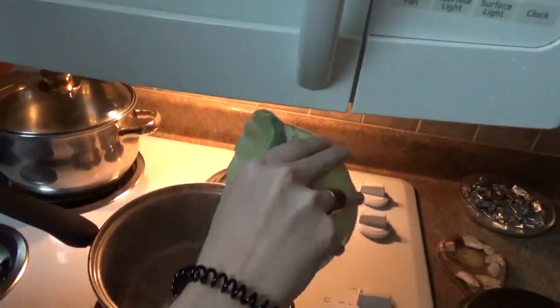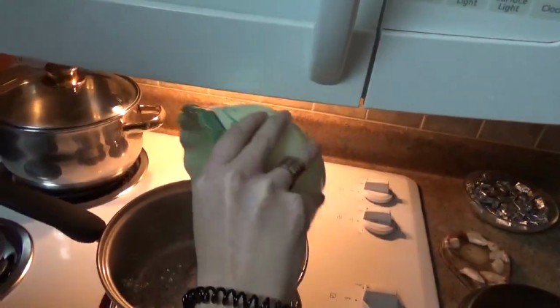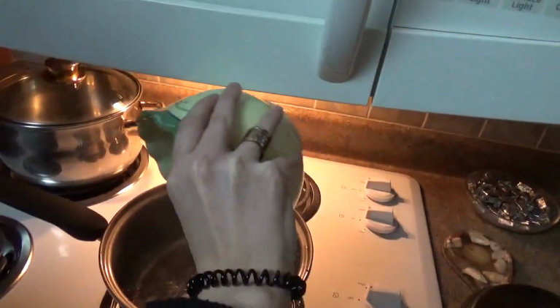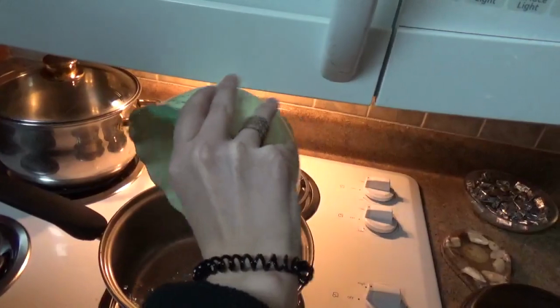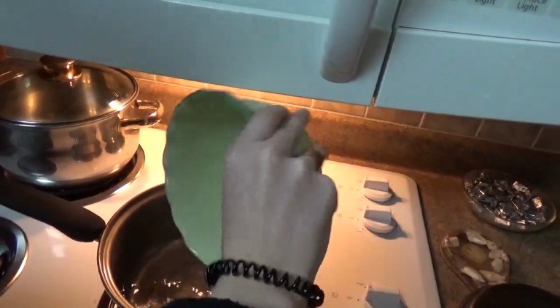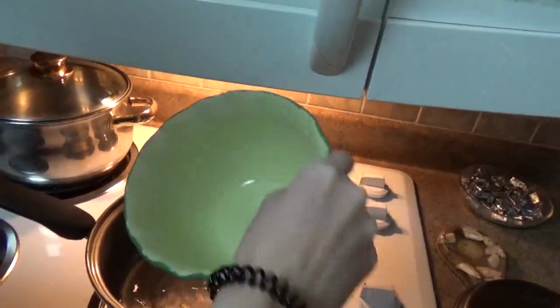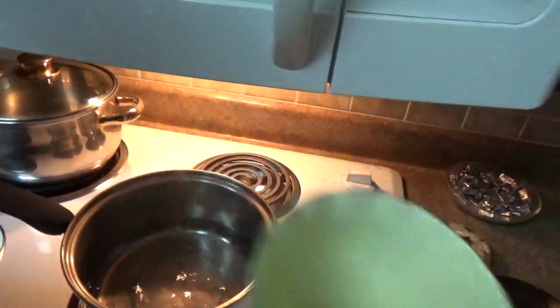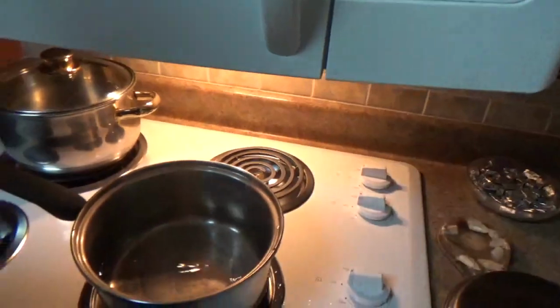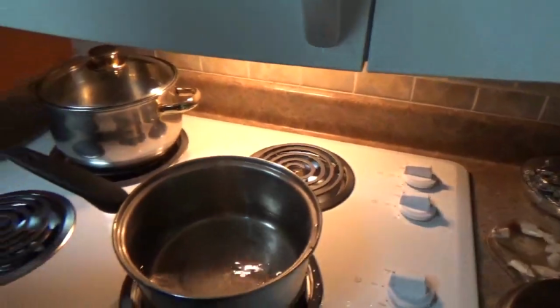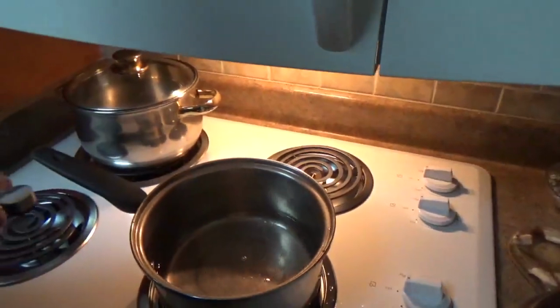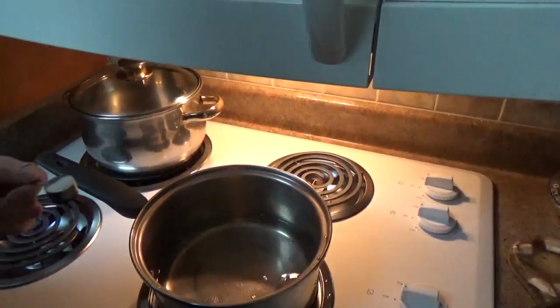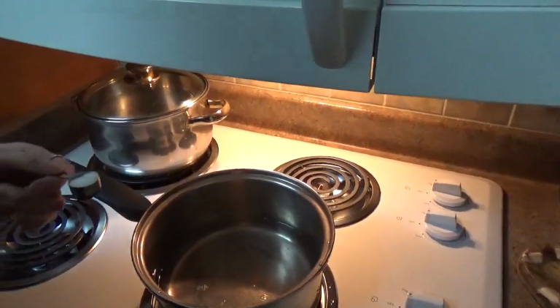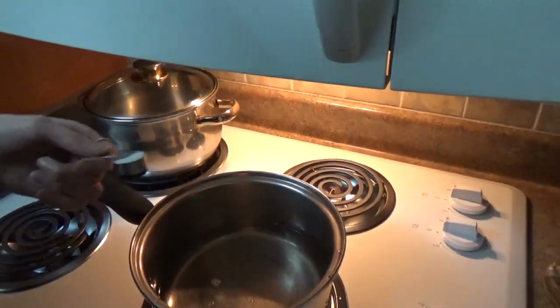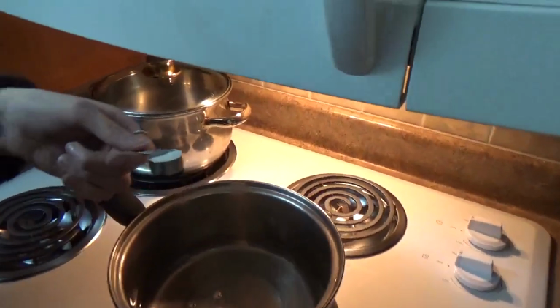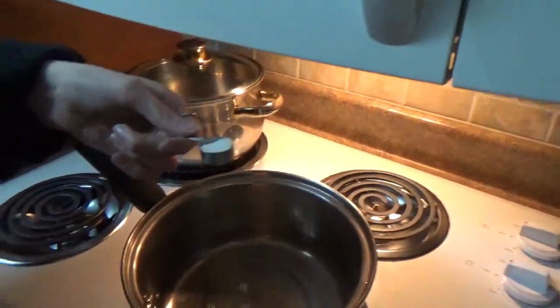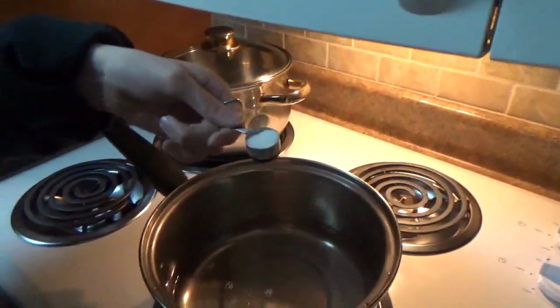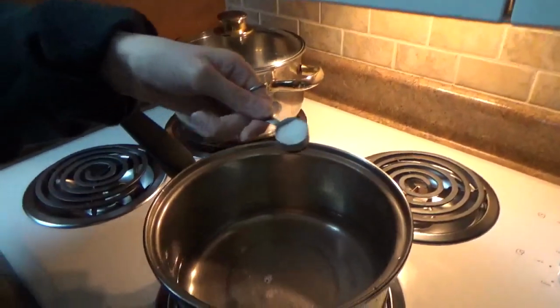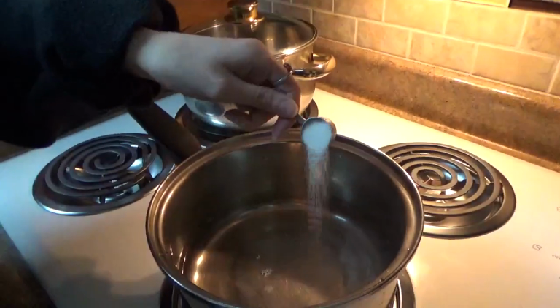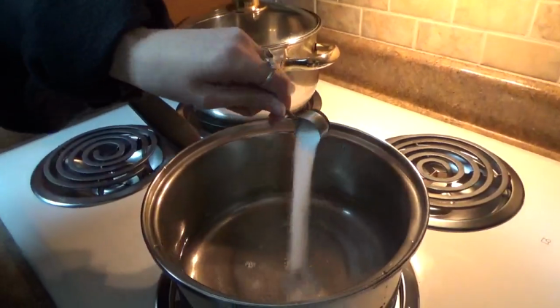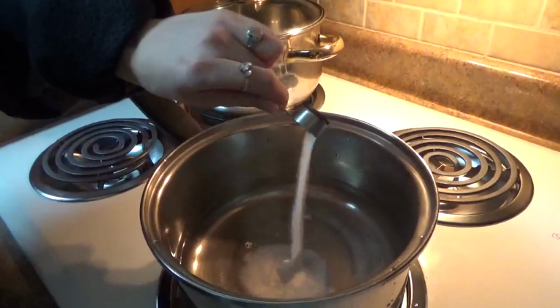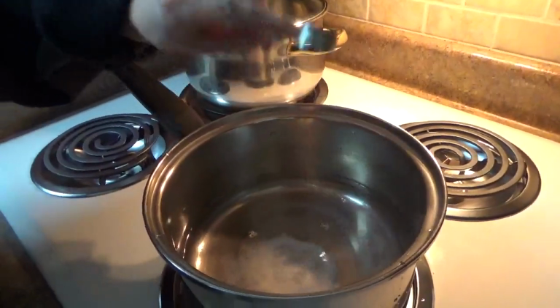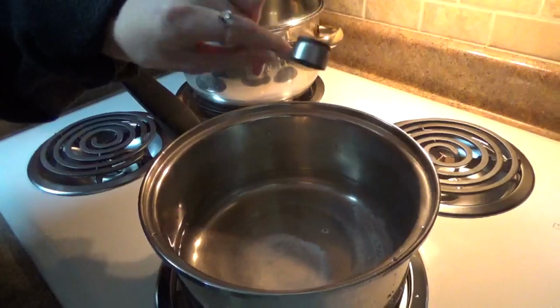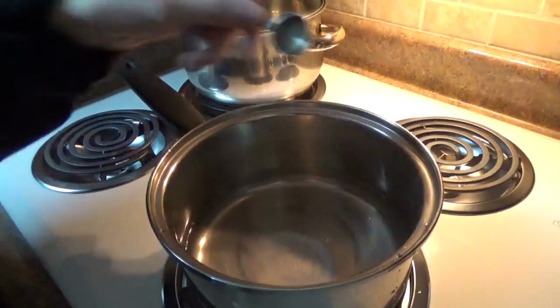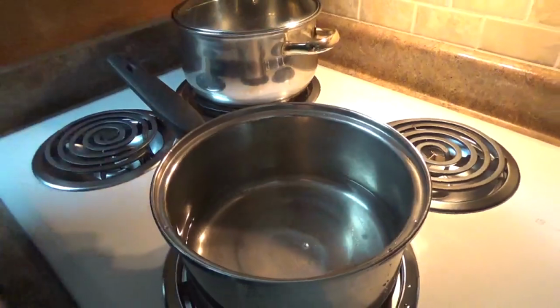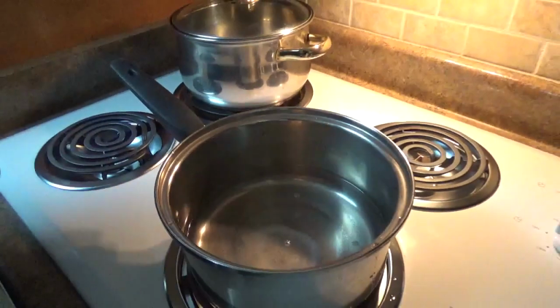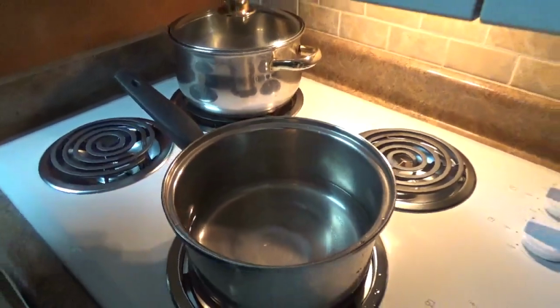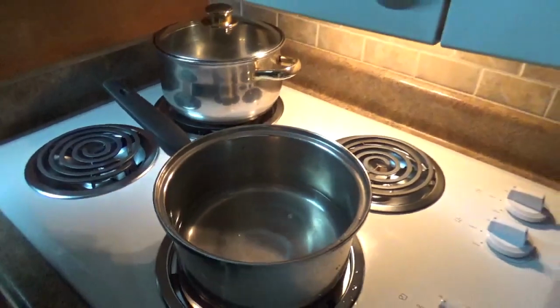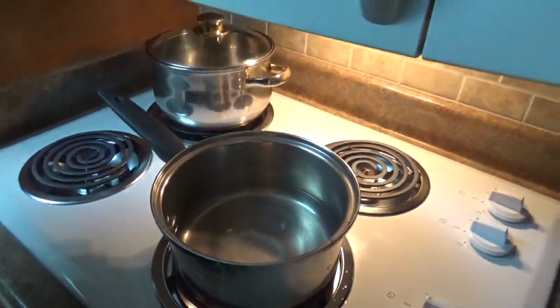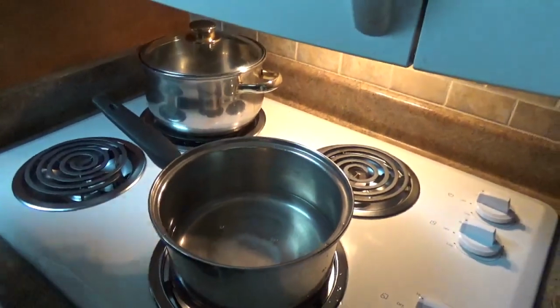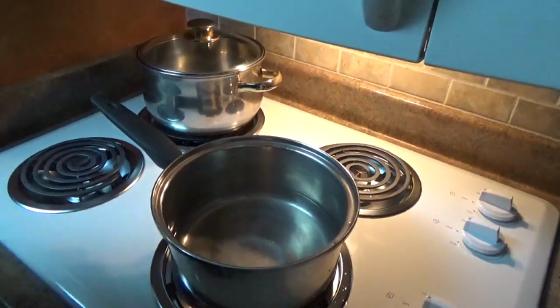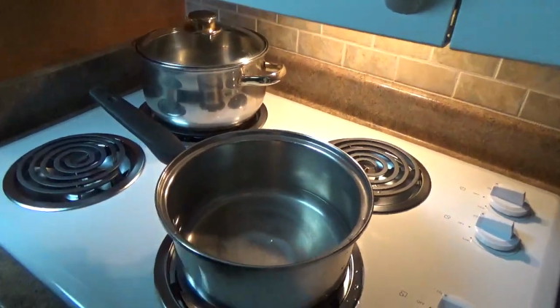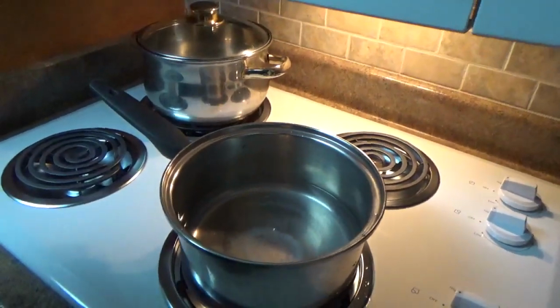This is three cups of water and a teaspoon of salt. Bring it to a boil.